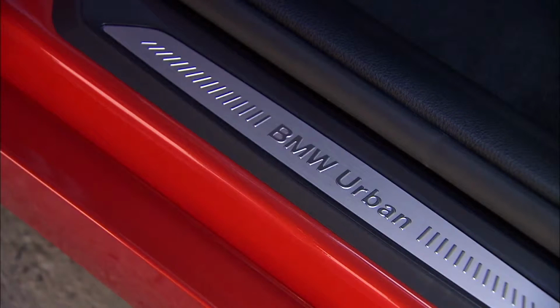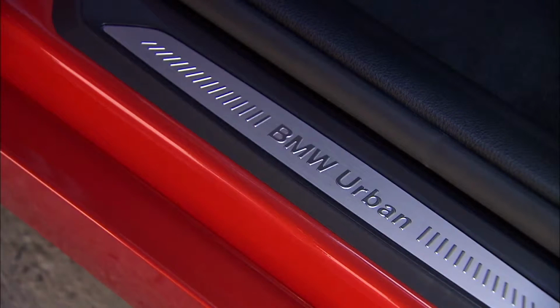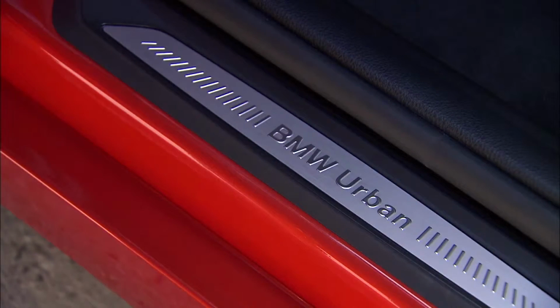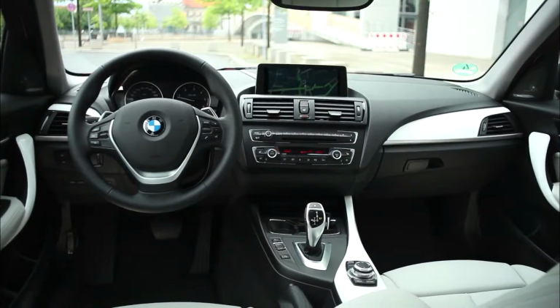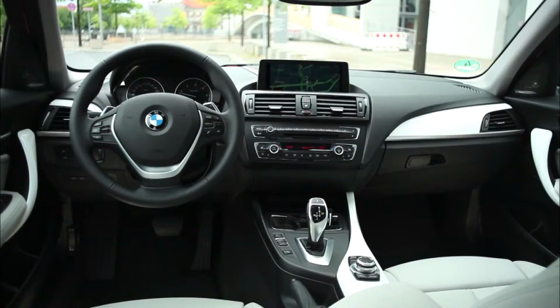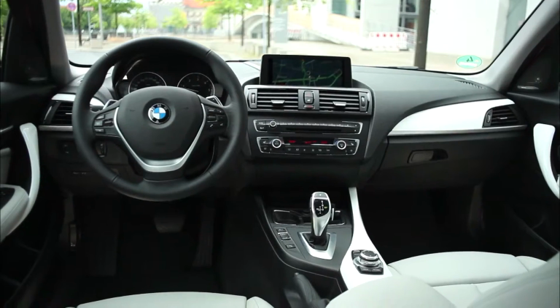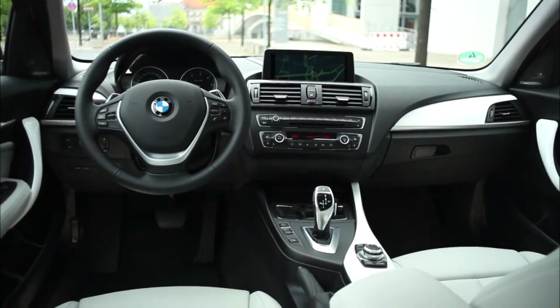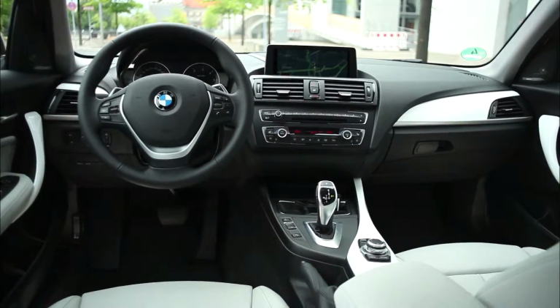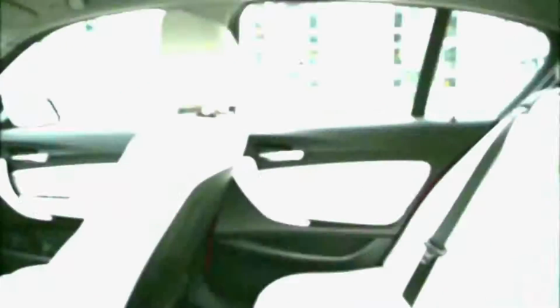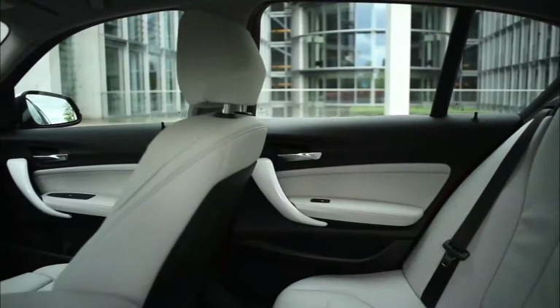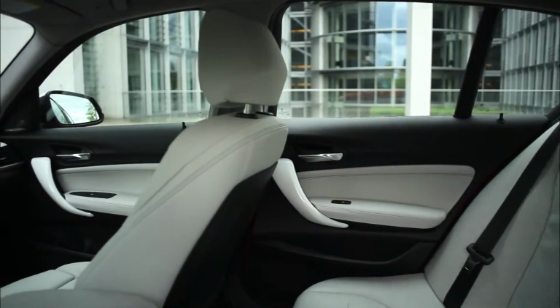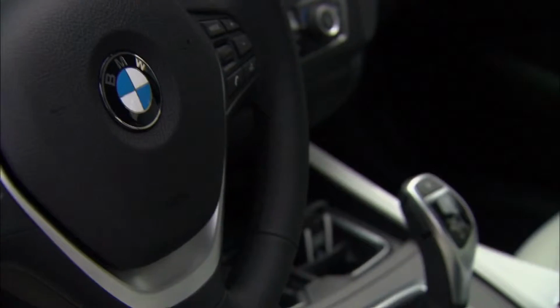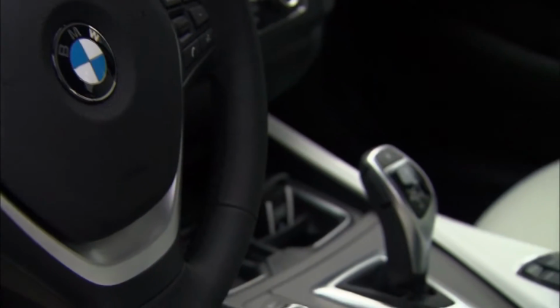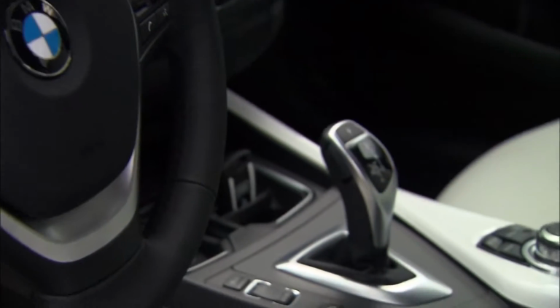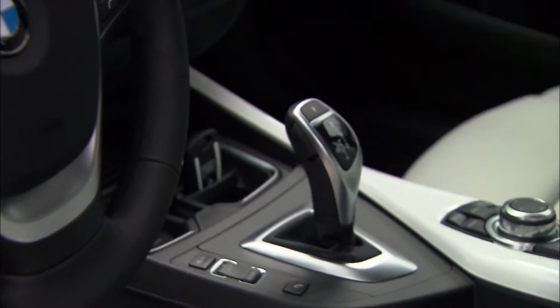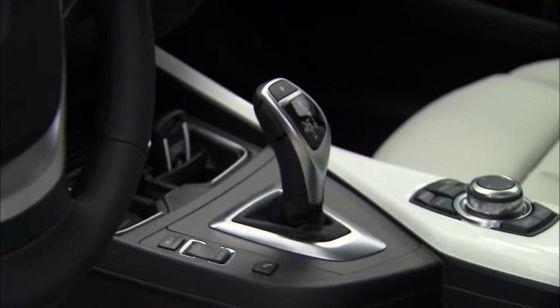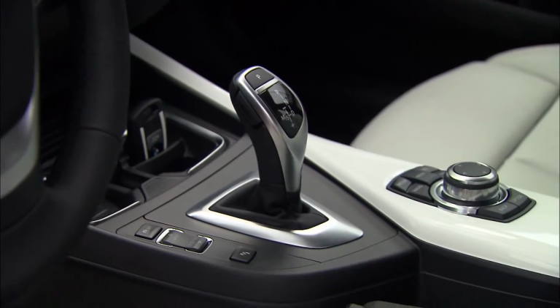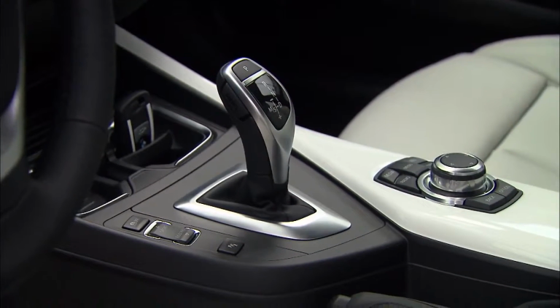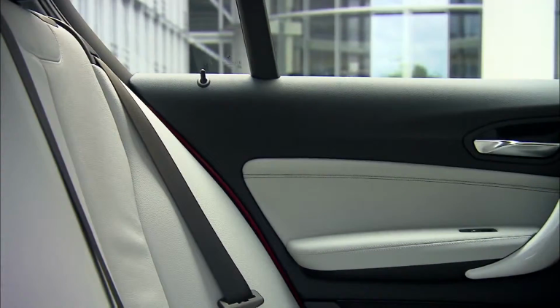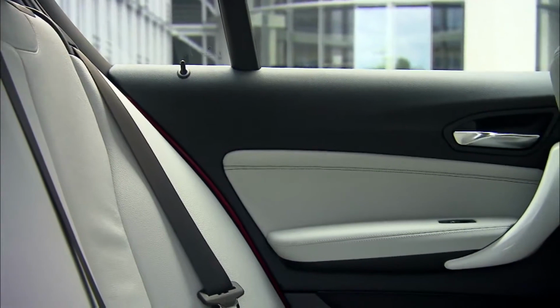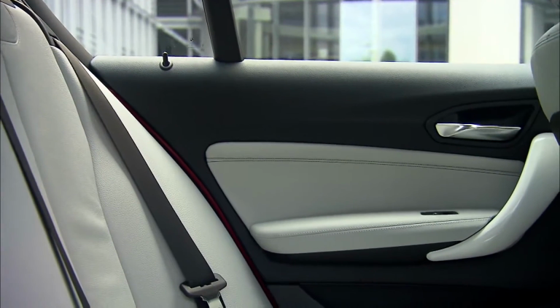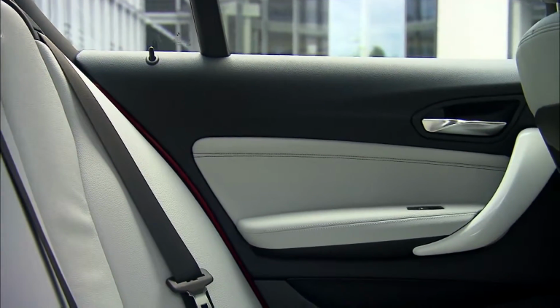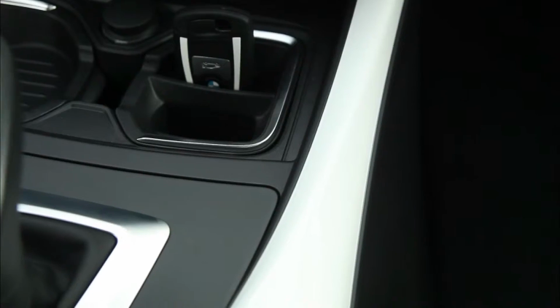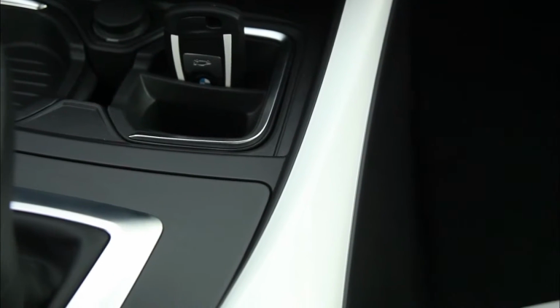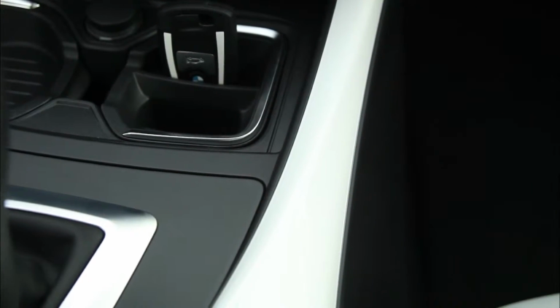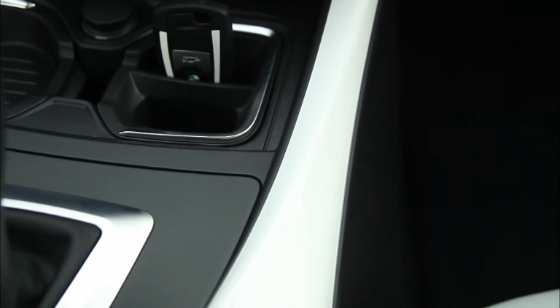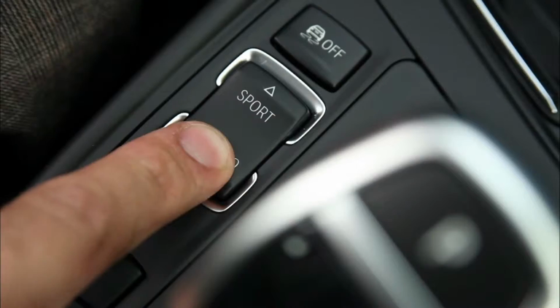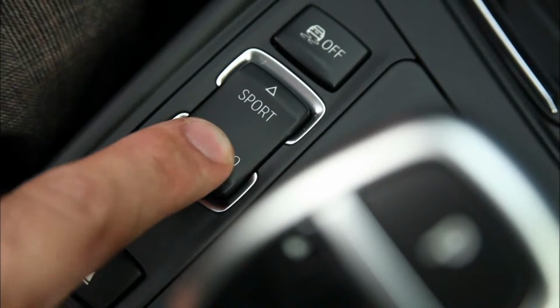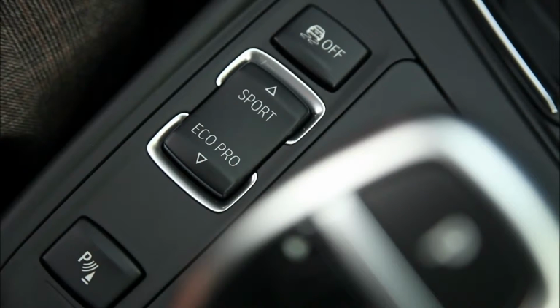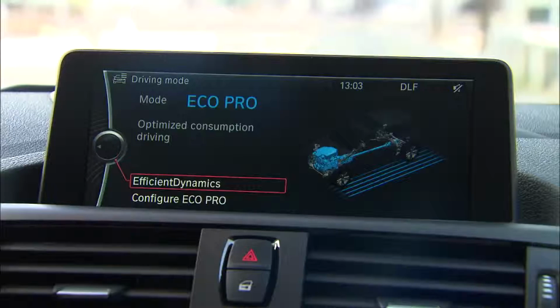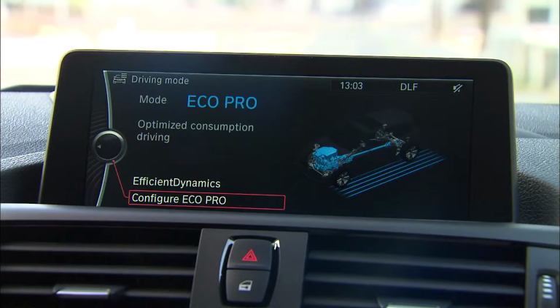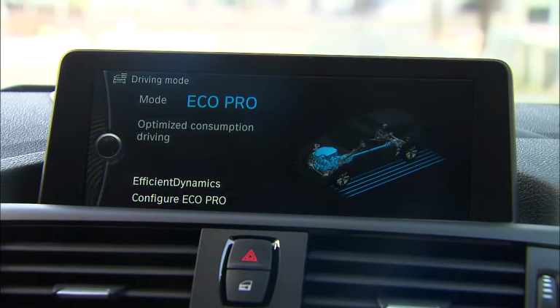The BMW Urban Line appears very modern and sets special highlights with interior trim from acrylic glass. The new BMW 1 Series offers a one-of-a-kind selection of driver assistance systems and mobility services.